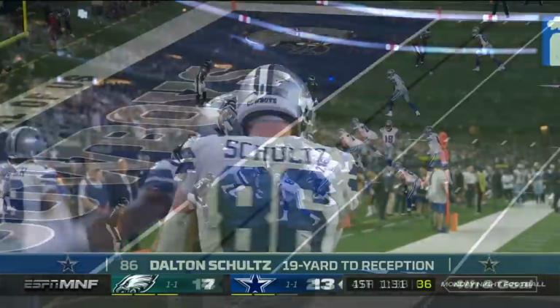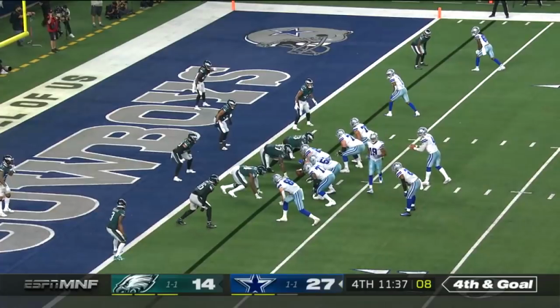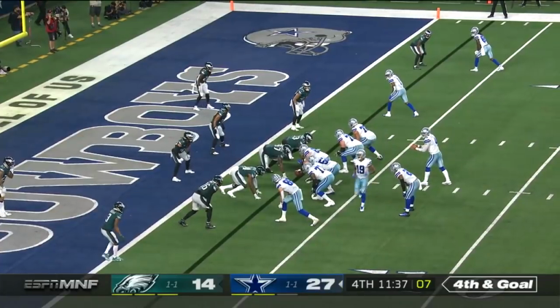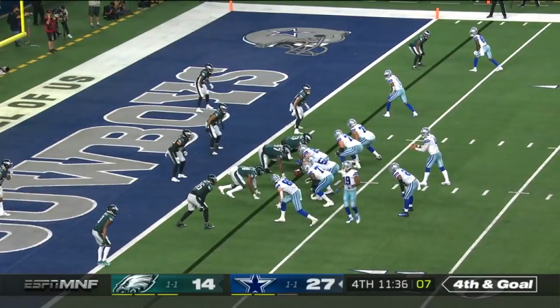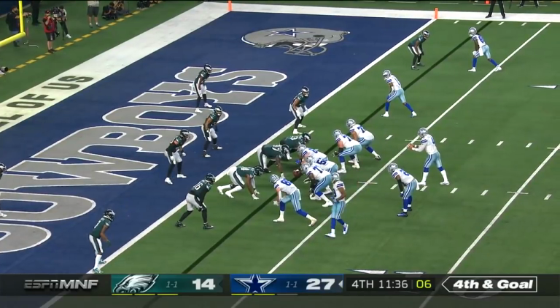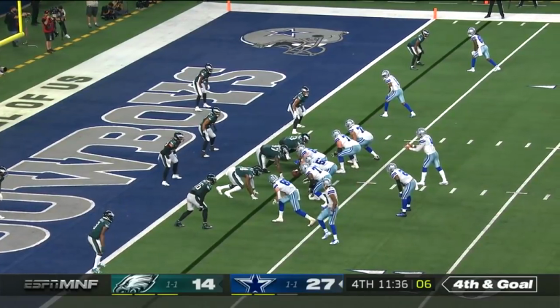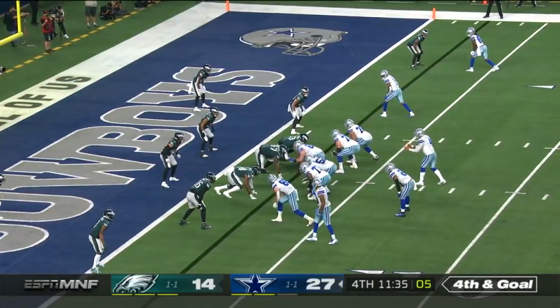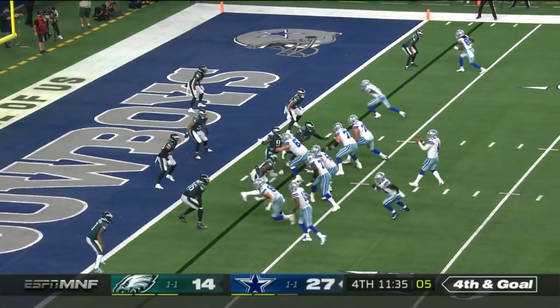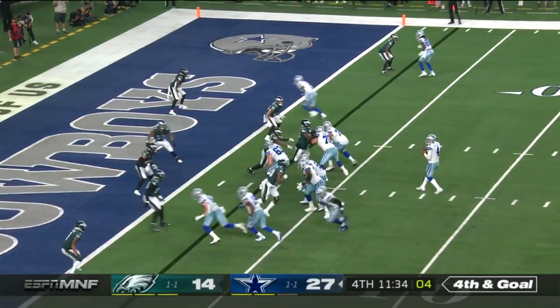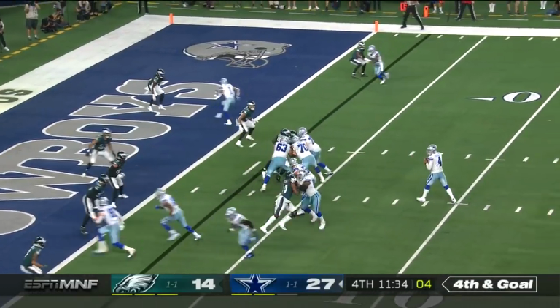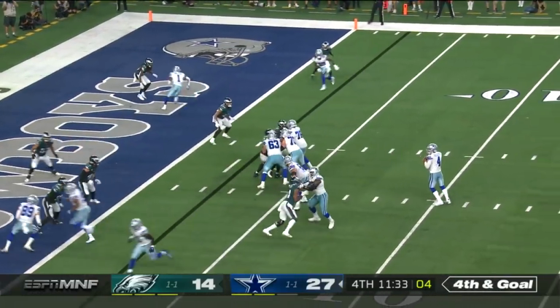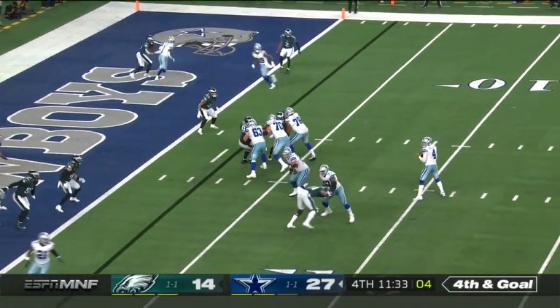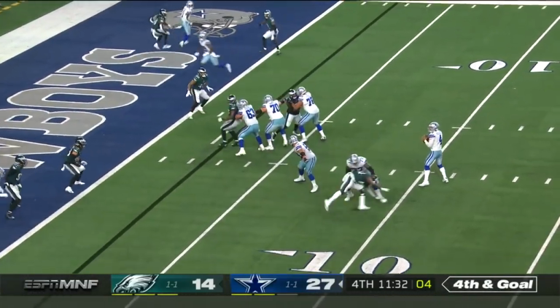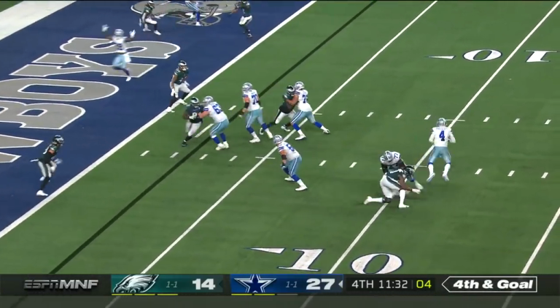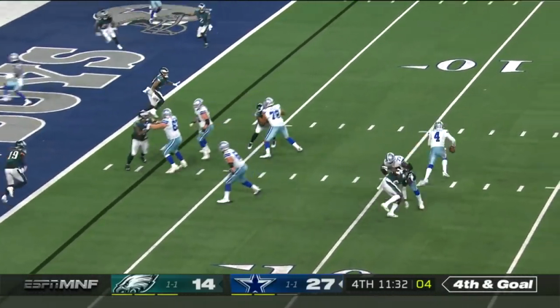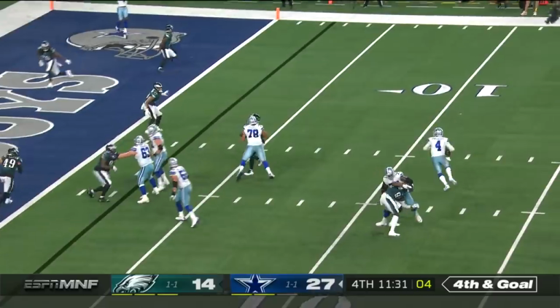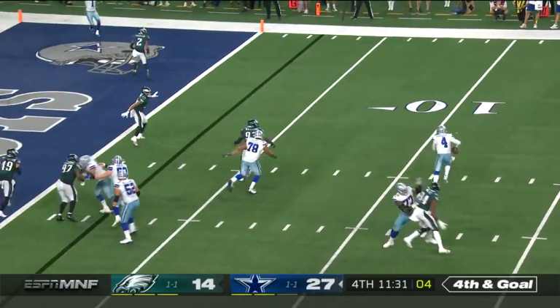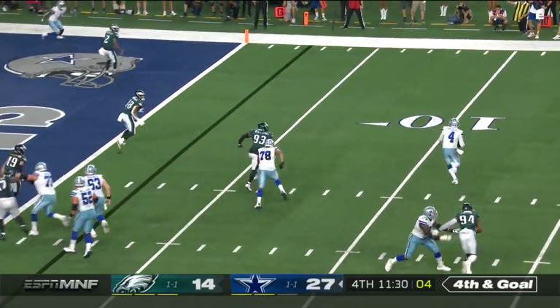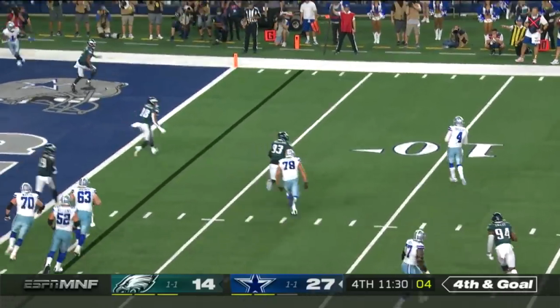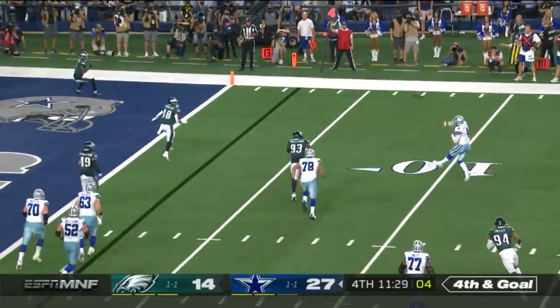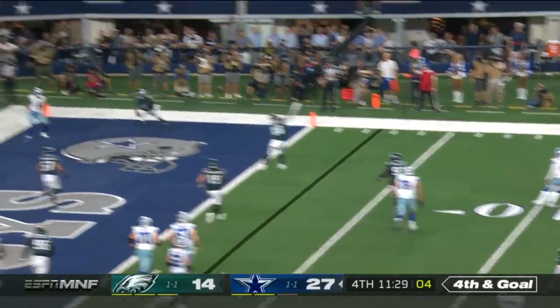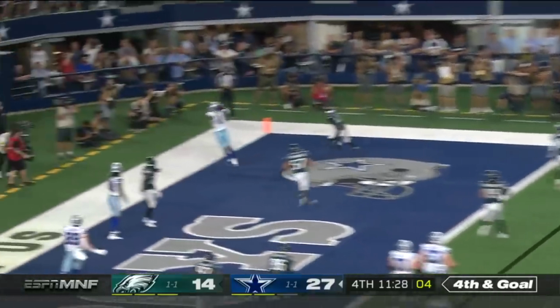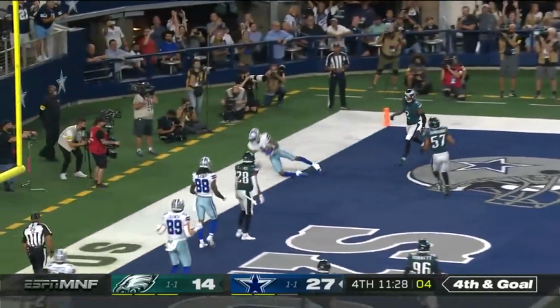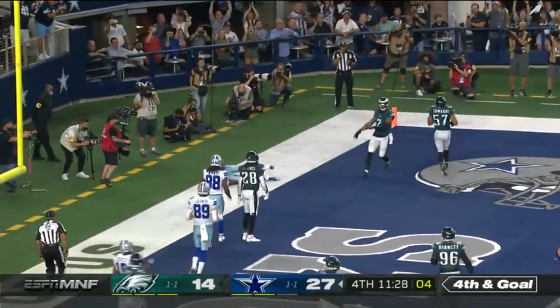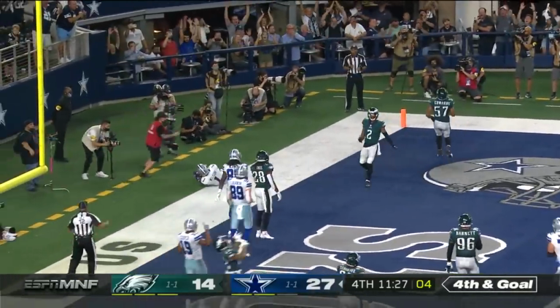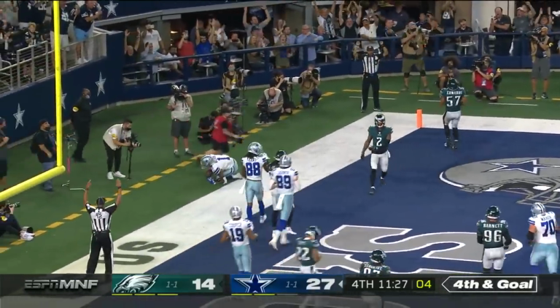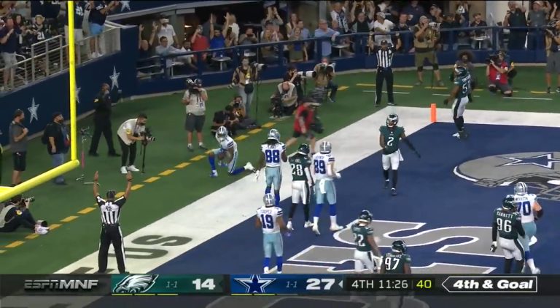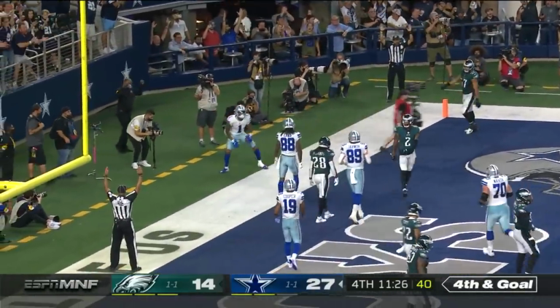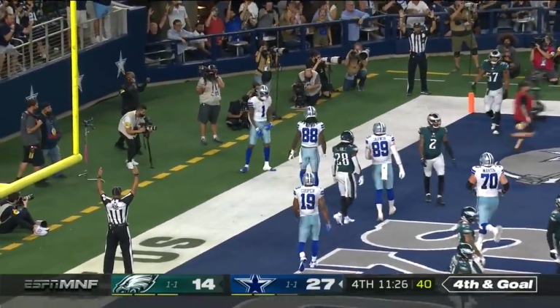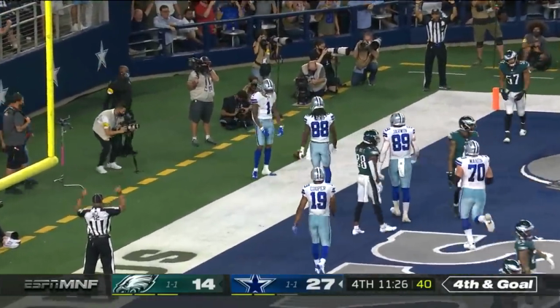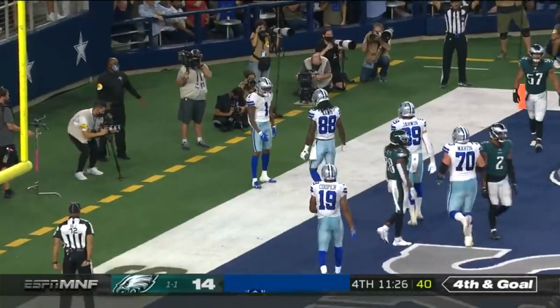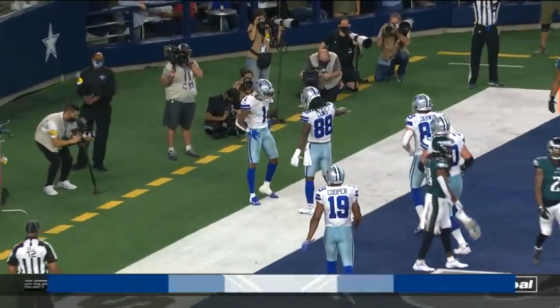Even that wouldn't take me off of him. Prescott's looking left the whole time, now running to his right. The throw to the back of the end zone — Cedric Wilson — touchdown, Cowboys!